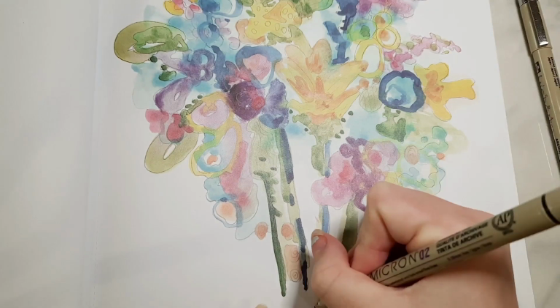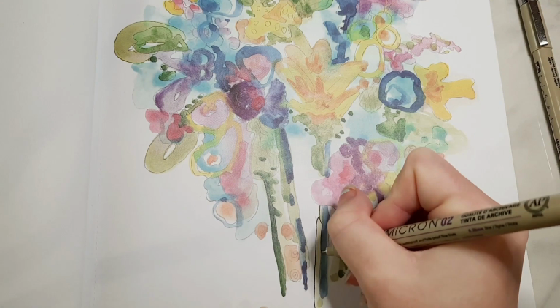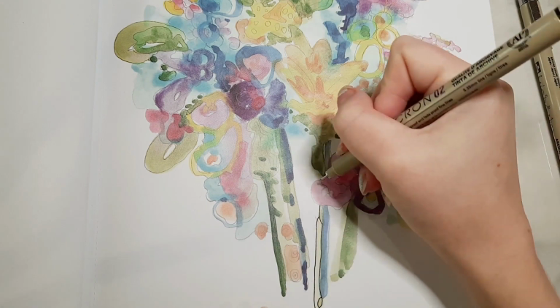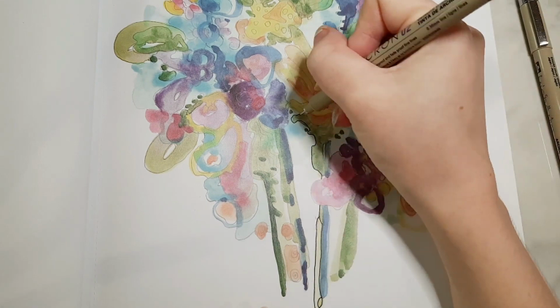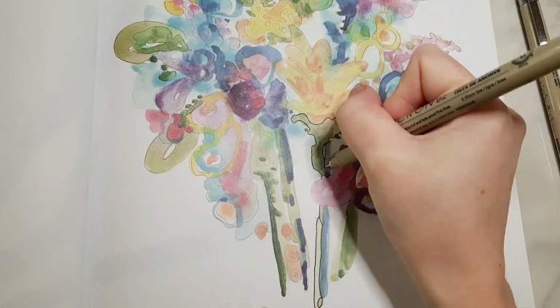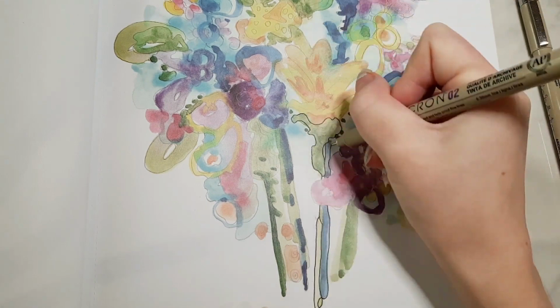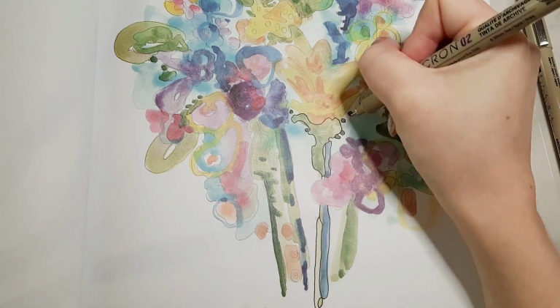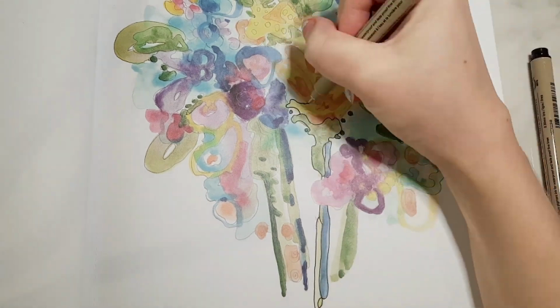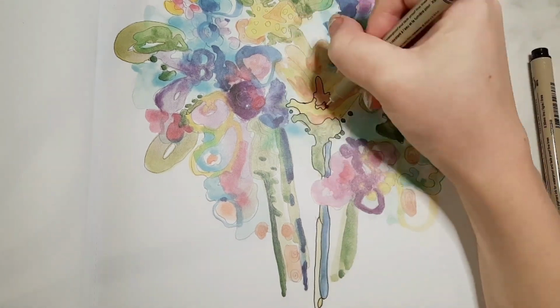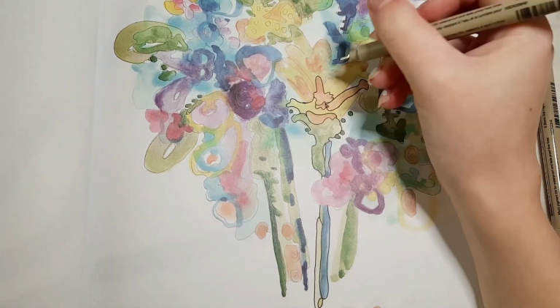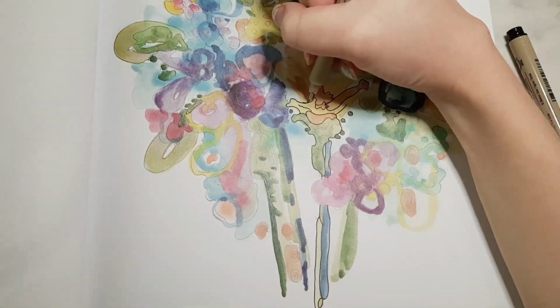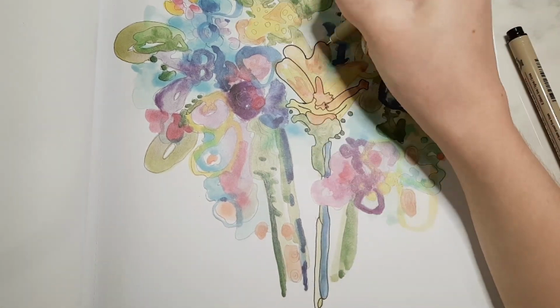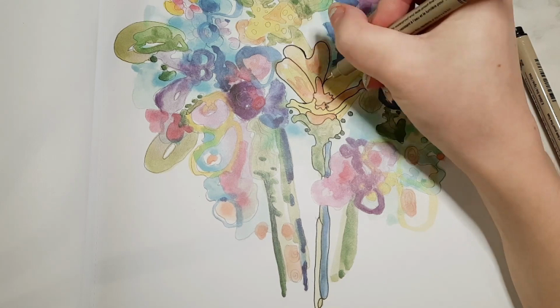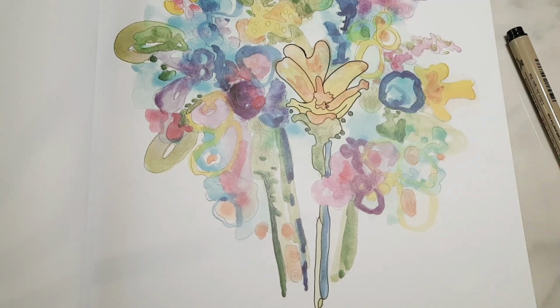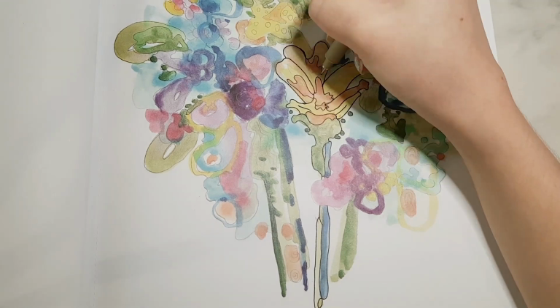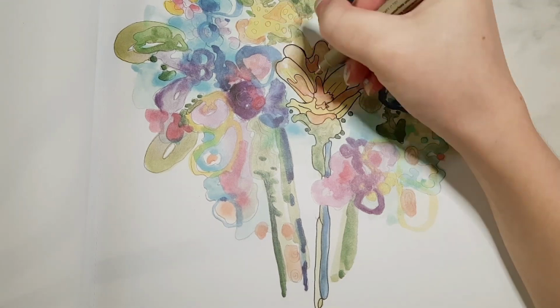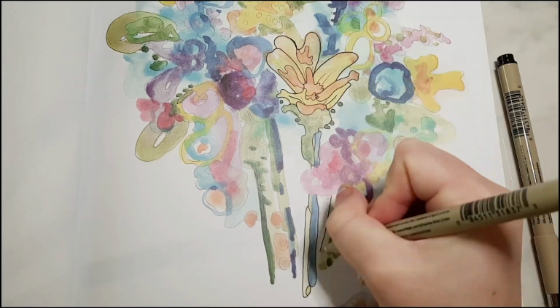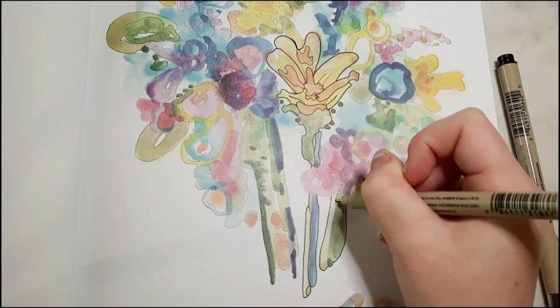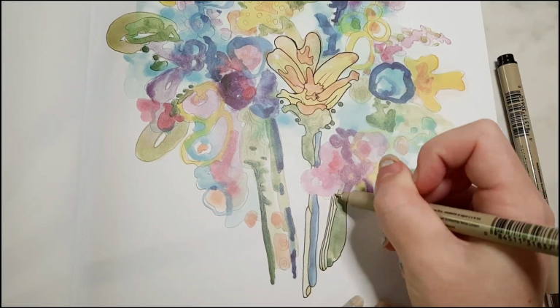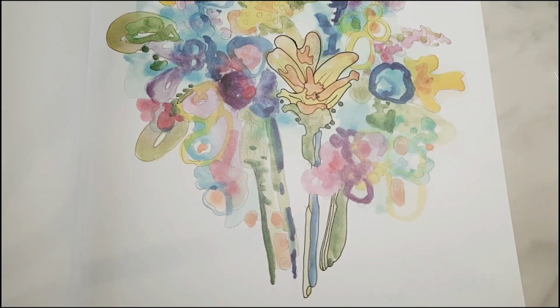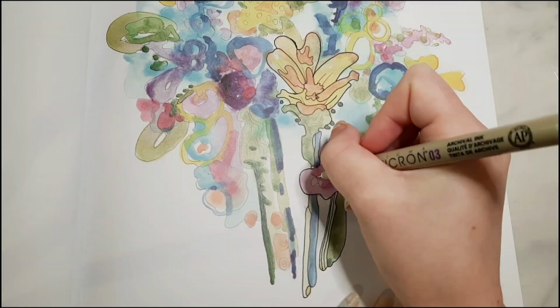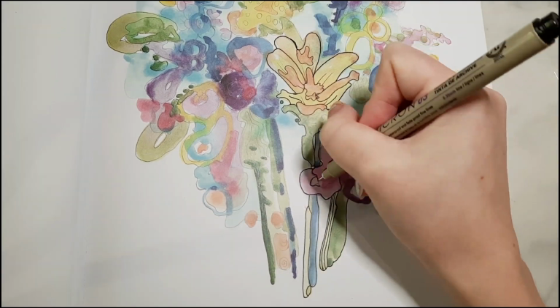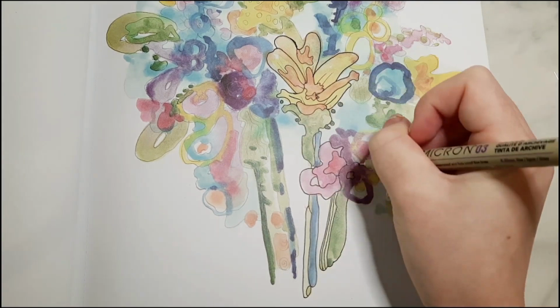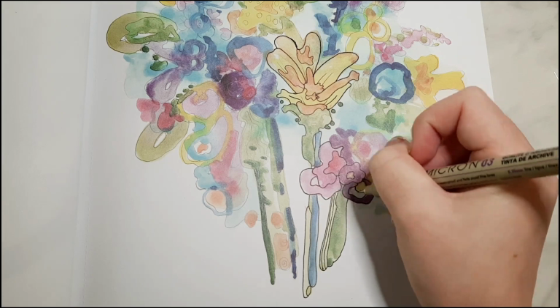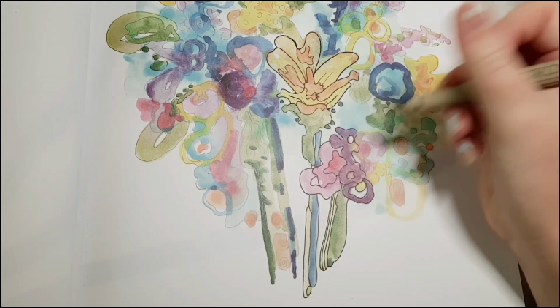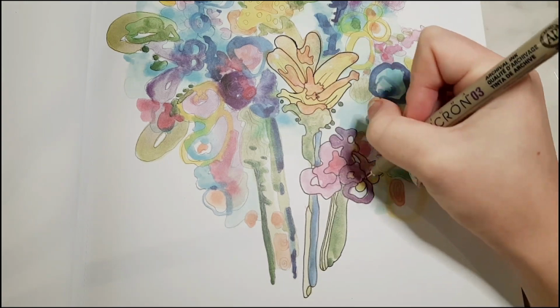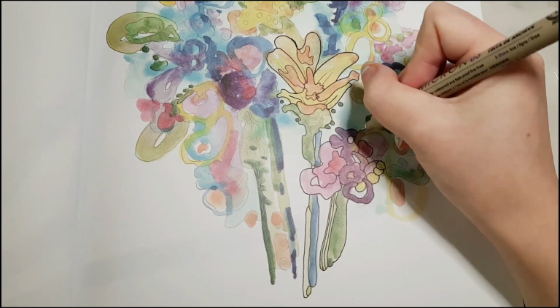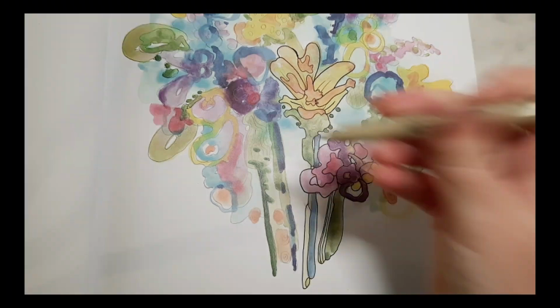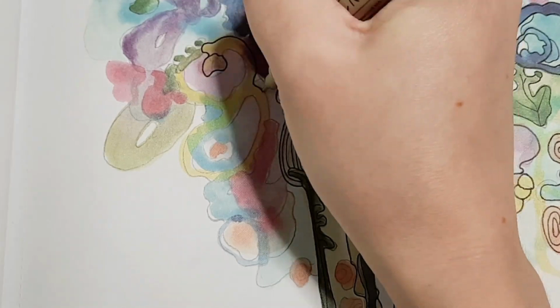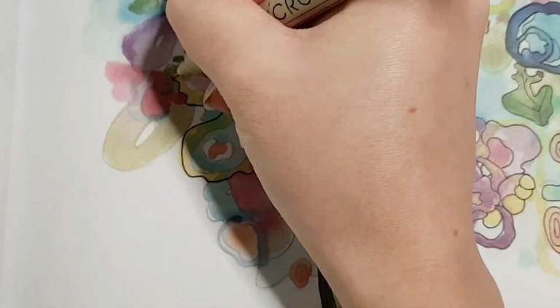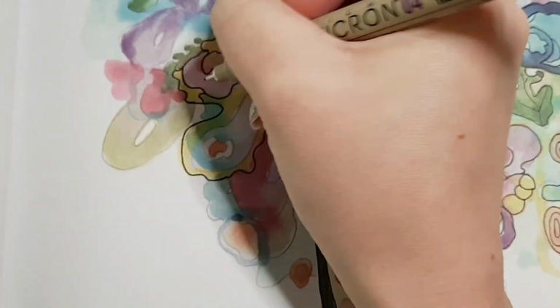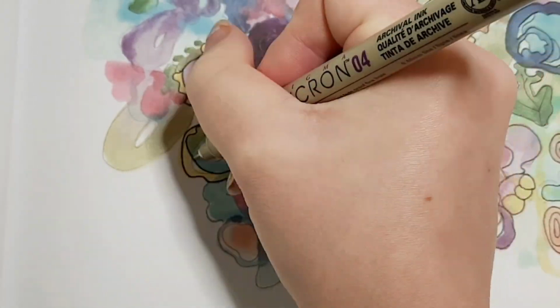Hello everyone, my name is Liv and welcome back to my channel. For today's video we're going to be doing episode 4 of the reverse coloring book. For page 1 I just kept it simple and did some flowers — I did plan this page out beforehand.